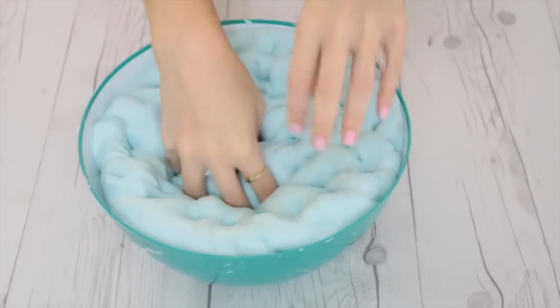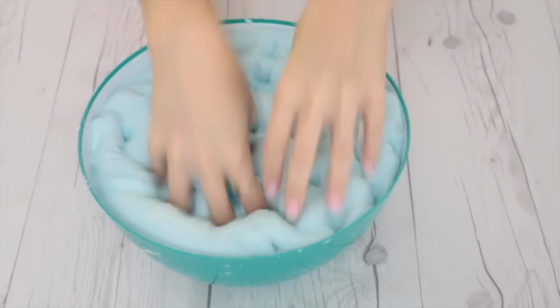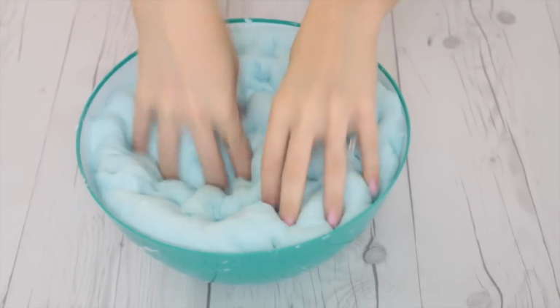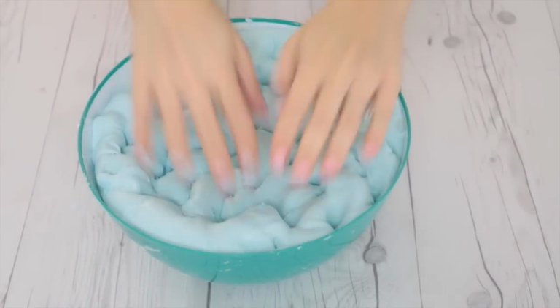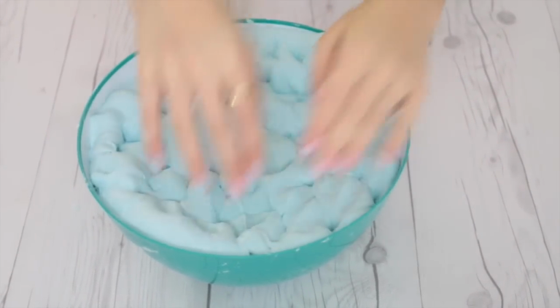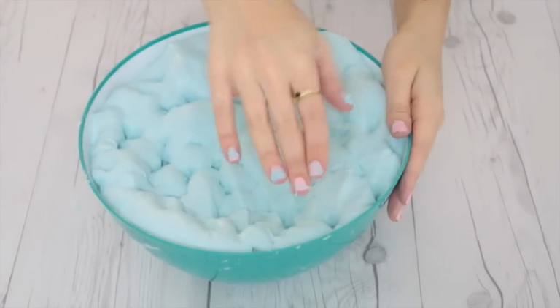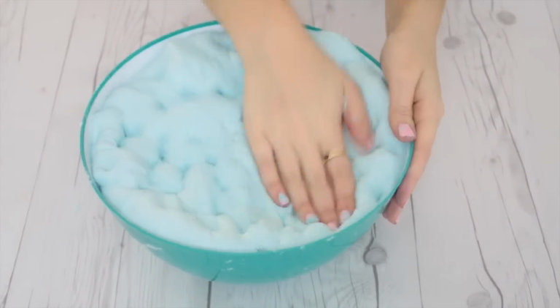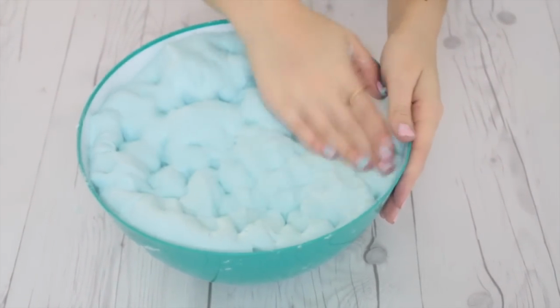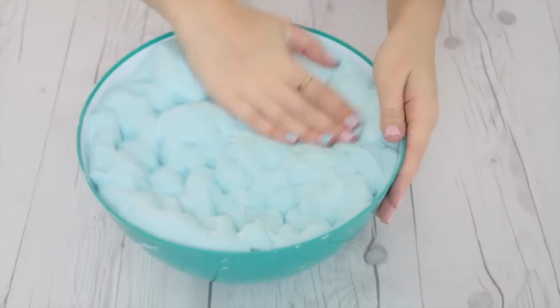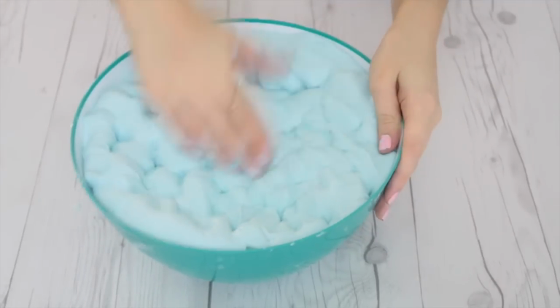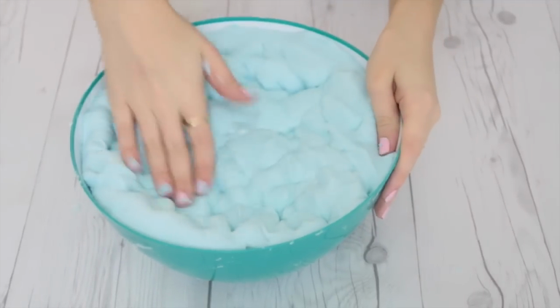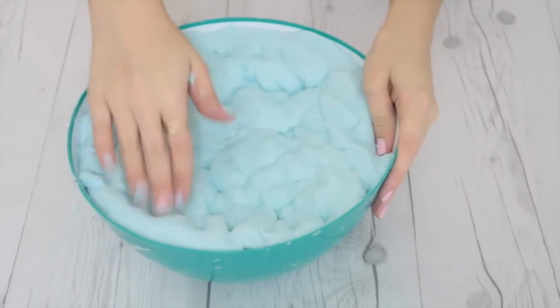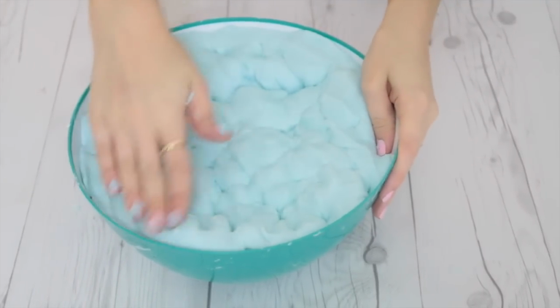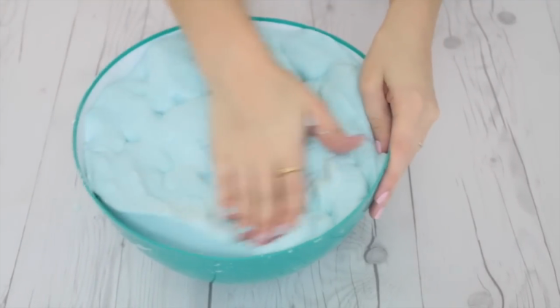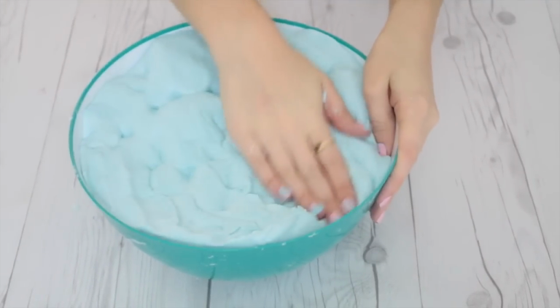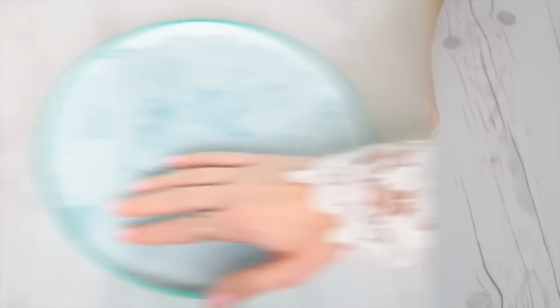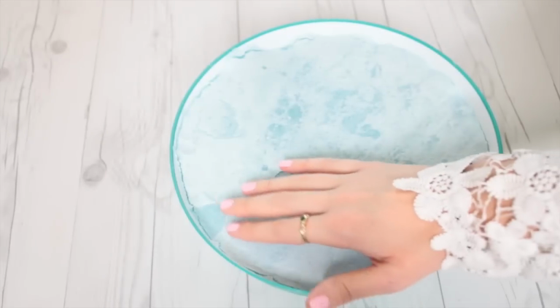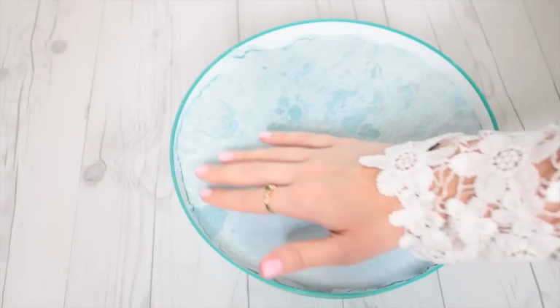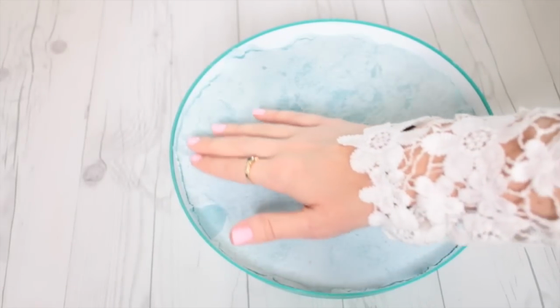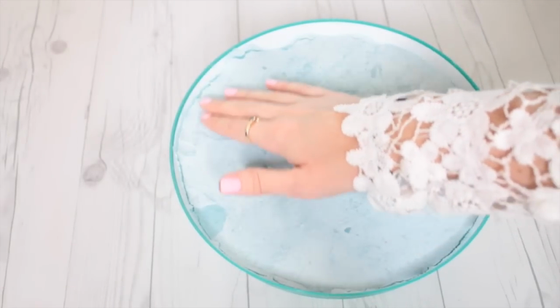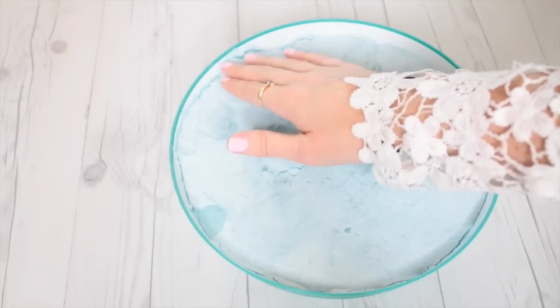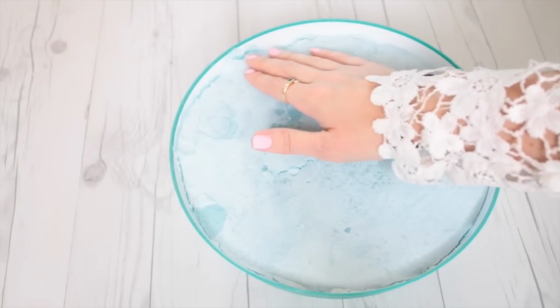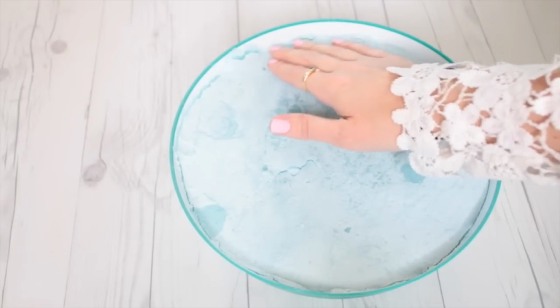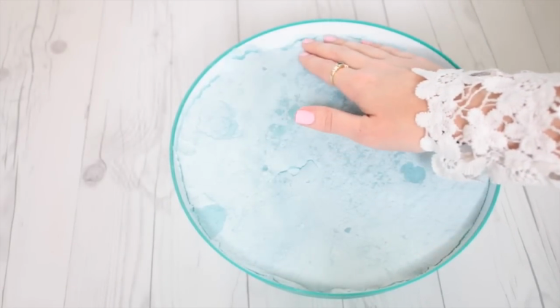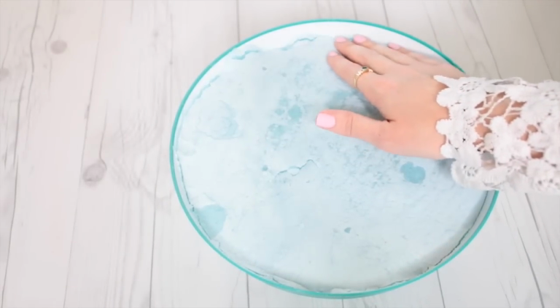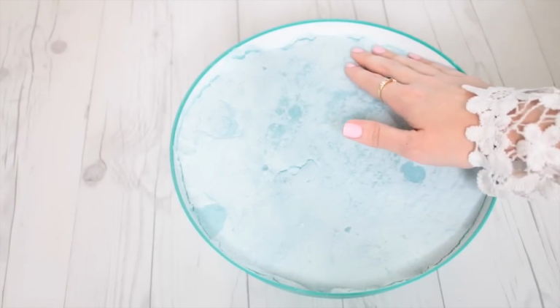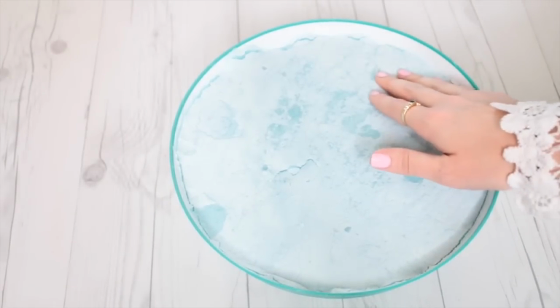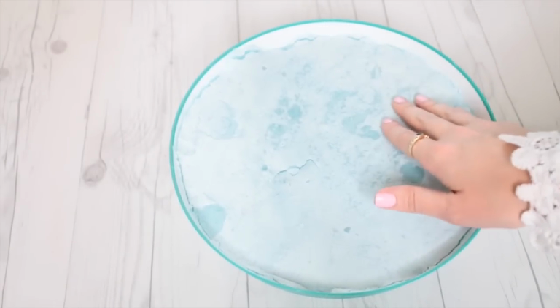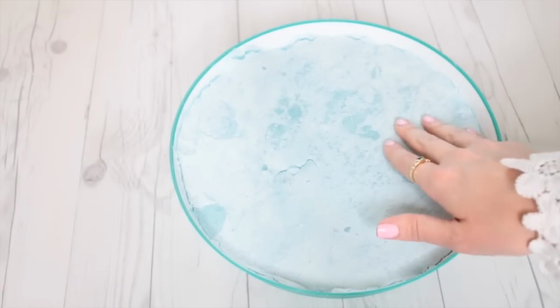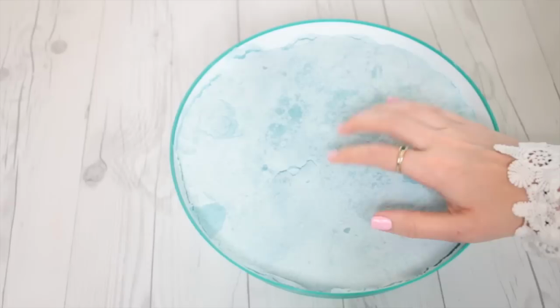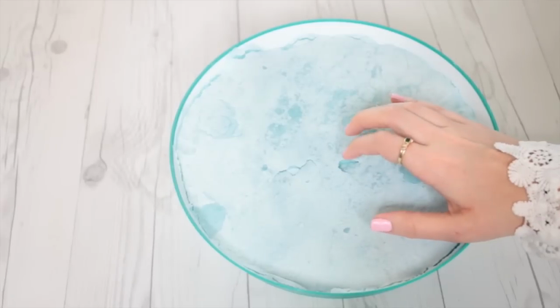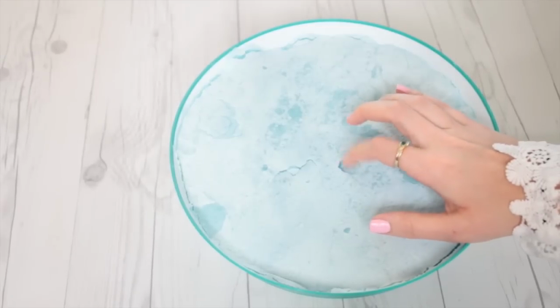Once your slime is in good form, I'm just going to smooth out the top and you want to let it sit. I've seen people say you have to let it sit for three days — I find if you stick it in the refrigerator for one day it works great. Once the top starts getting a little crunchy, we are good to go.